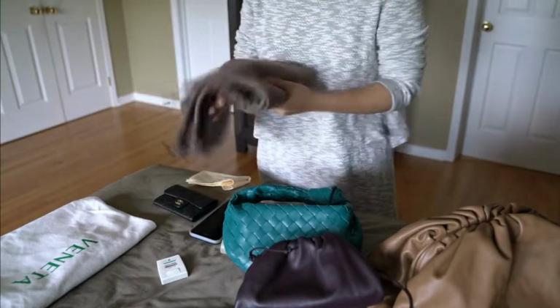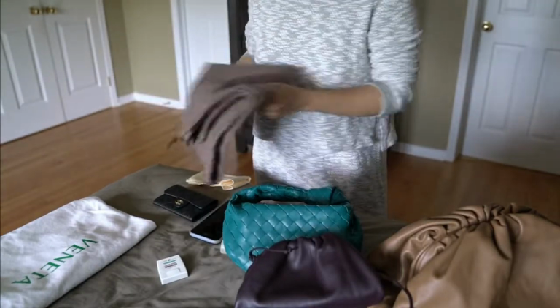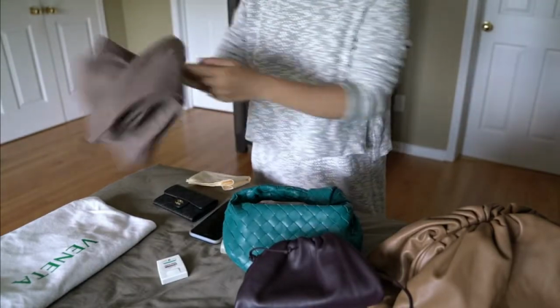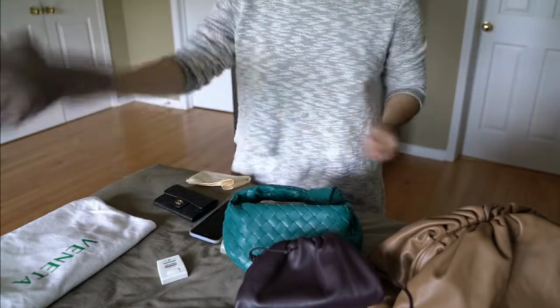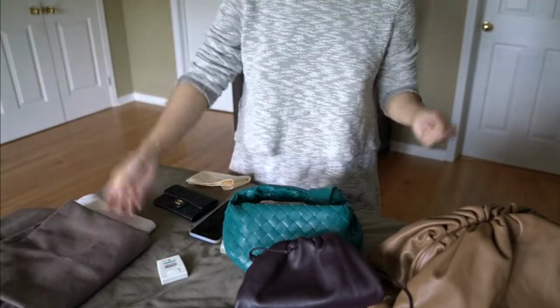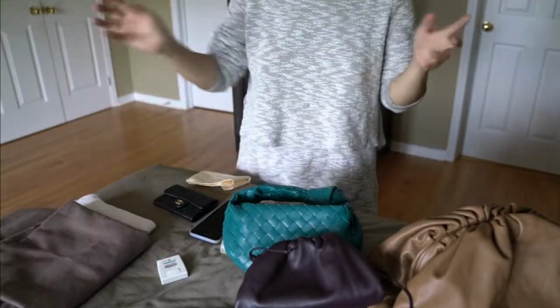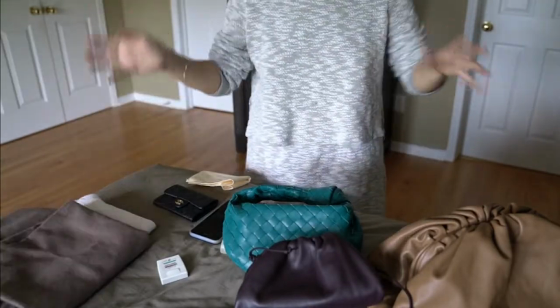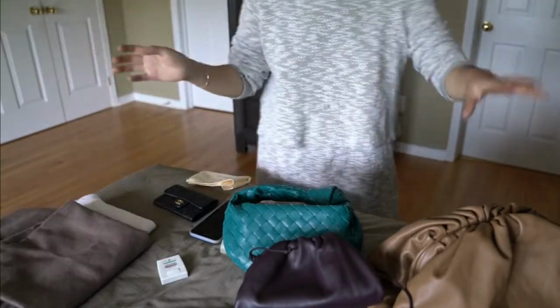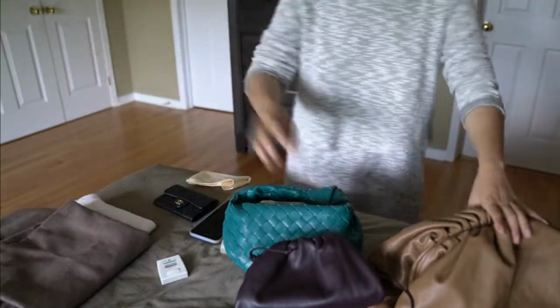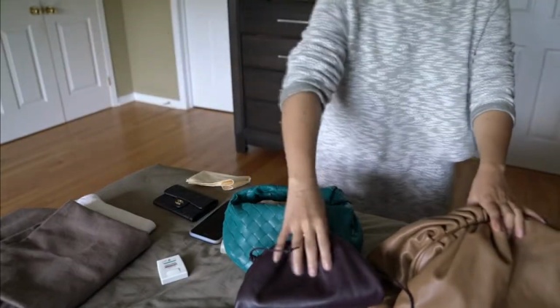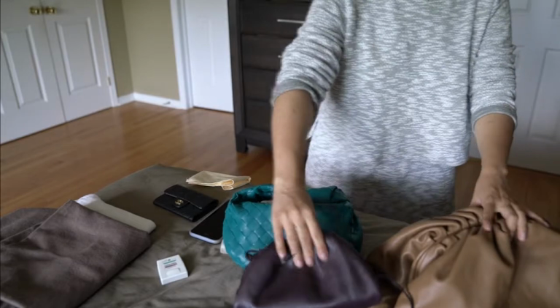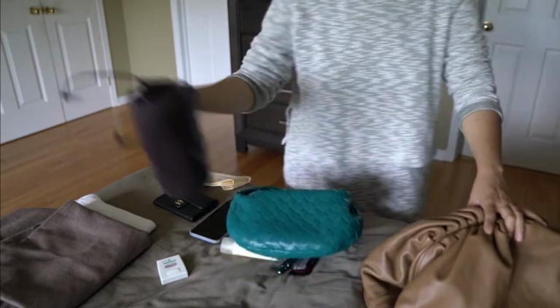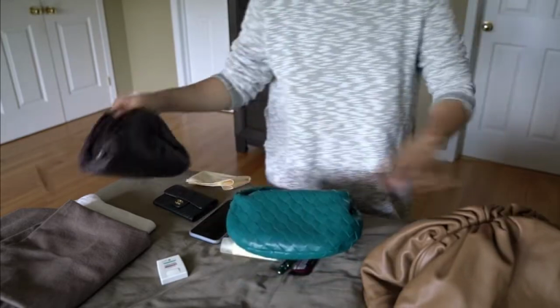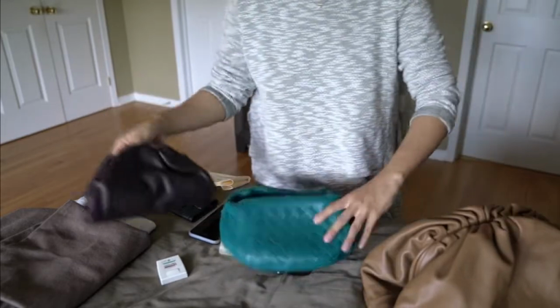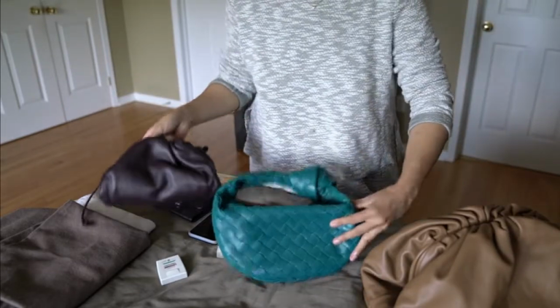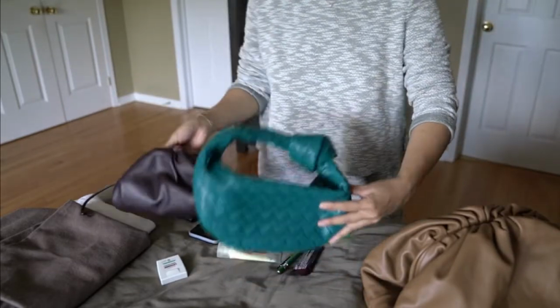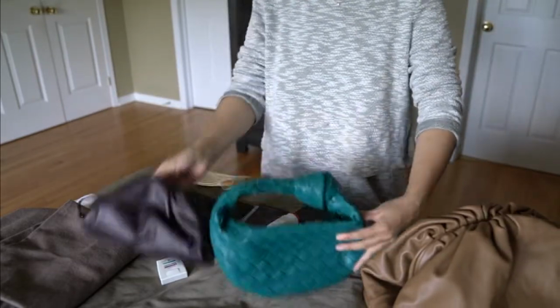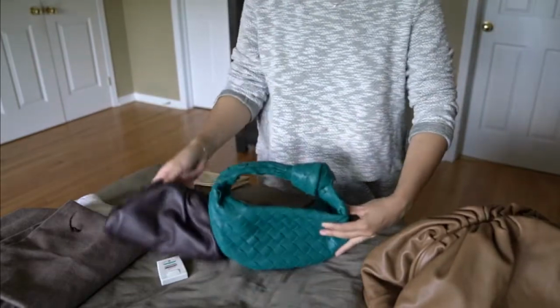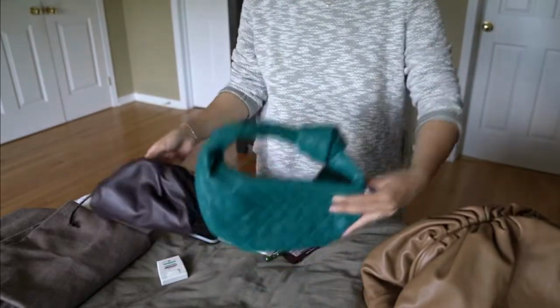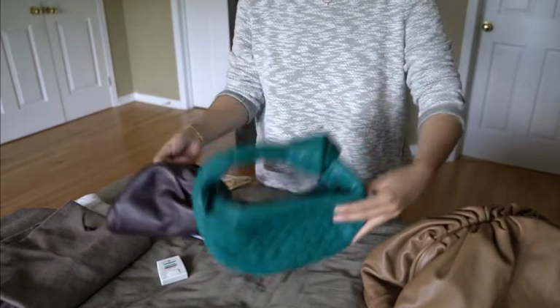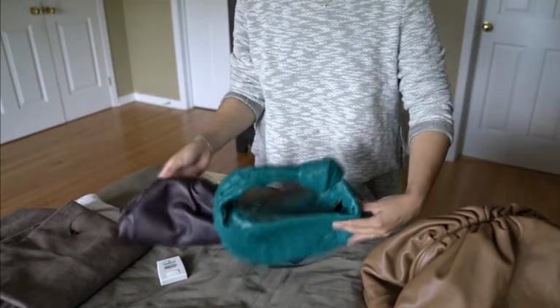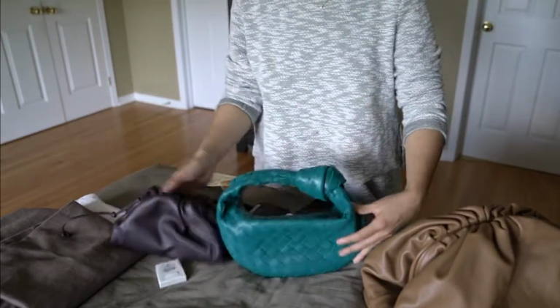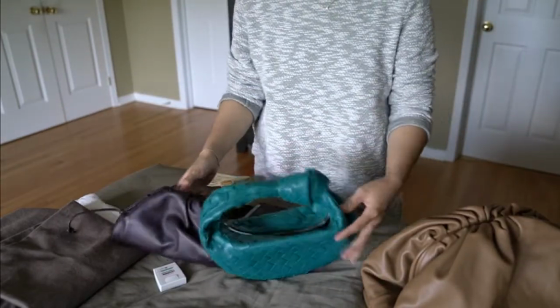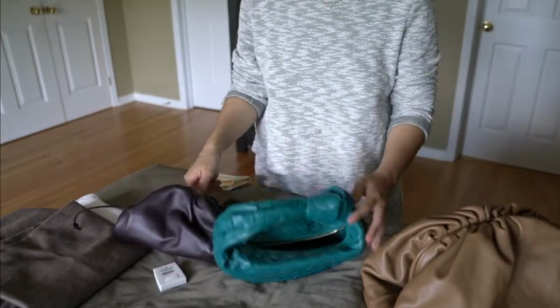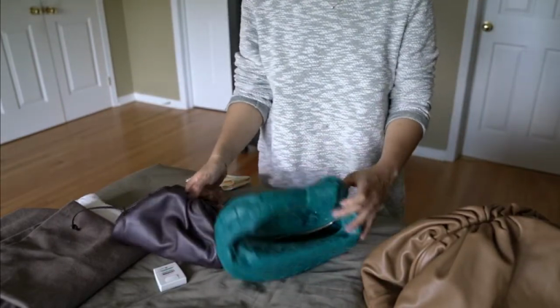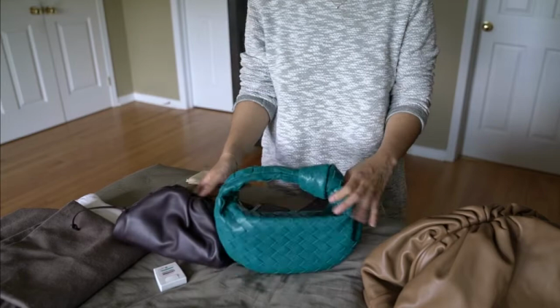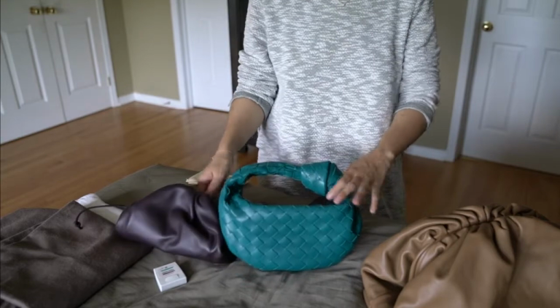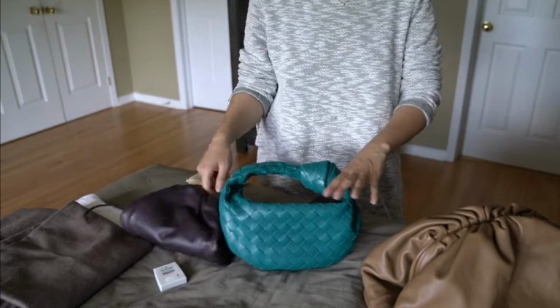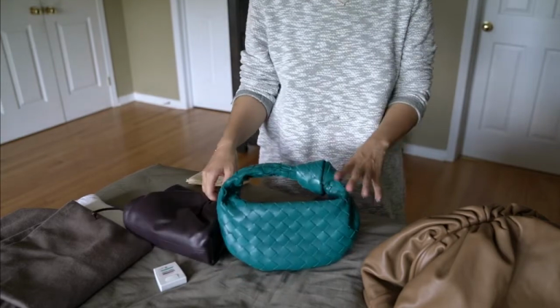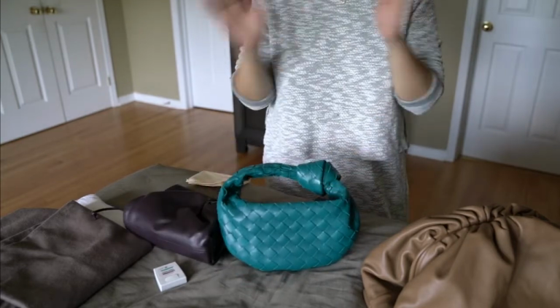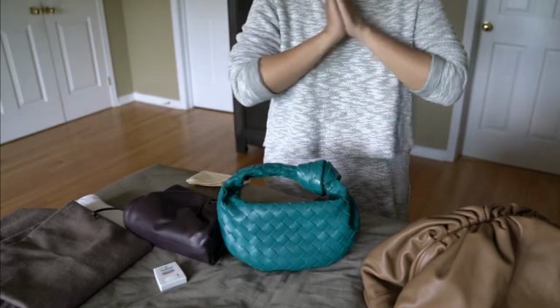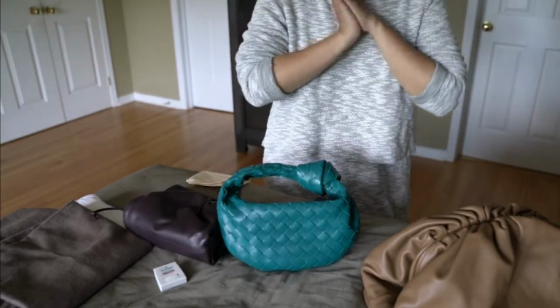Okay, so now on to the bags themselves. I'll just do a quick introduction of all three of them, and then if you want a little bit more detail, you can always check out my original unboxing and review videos.